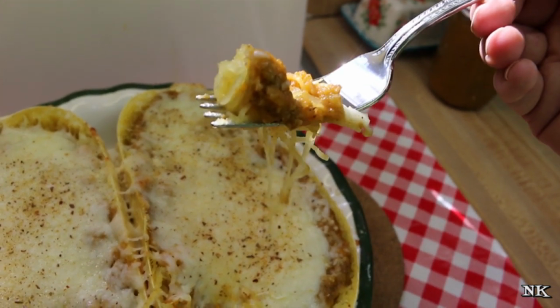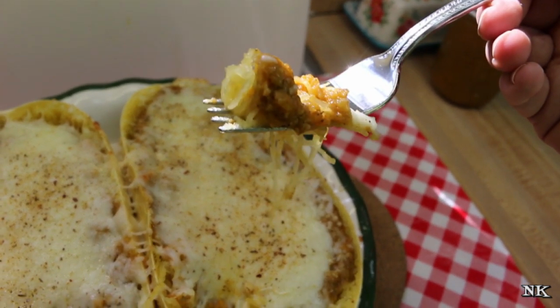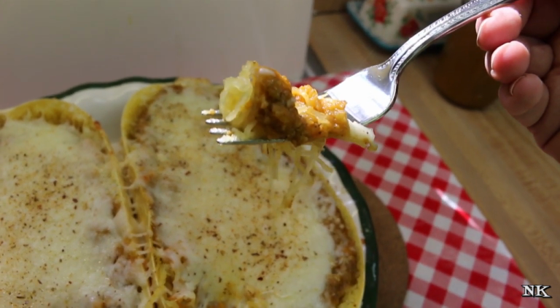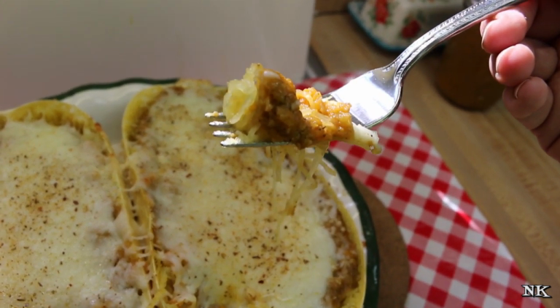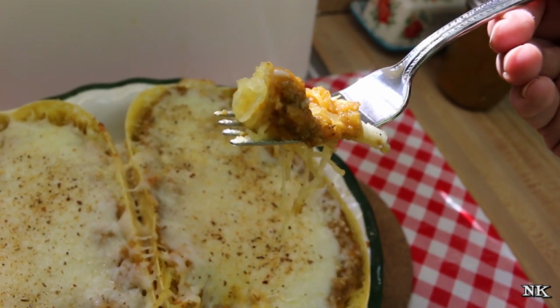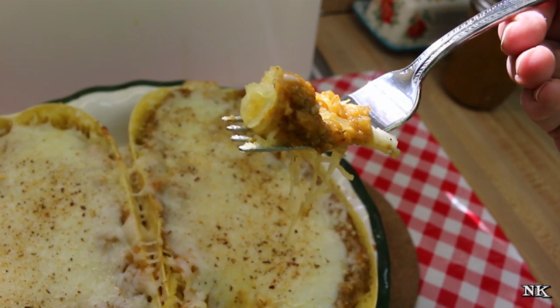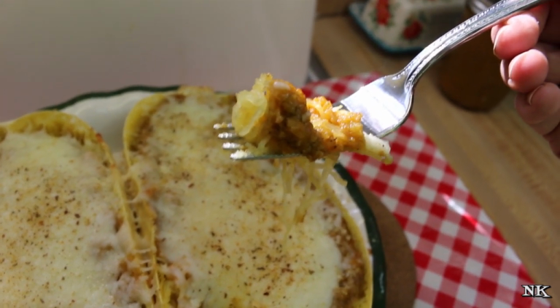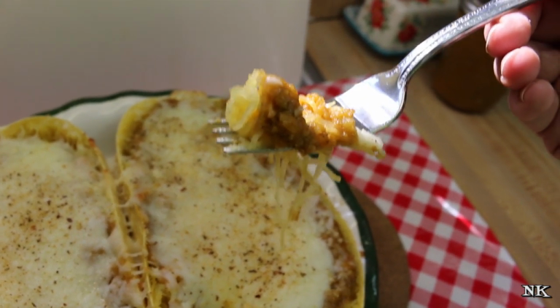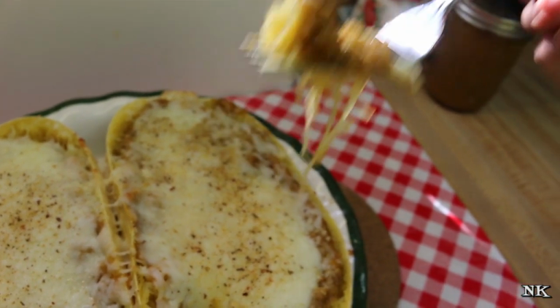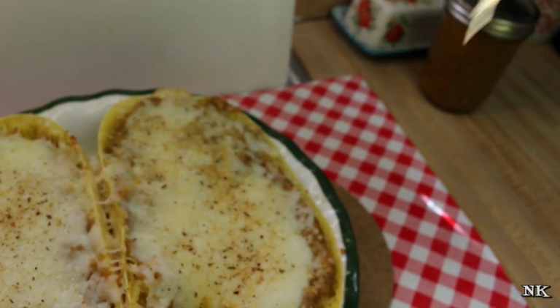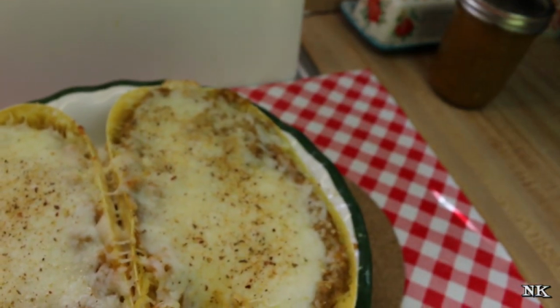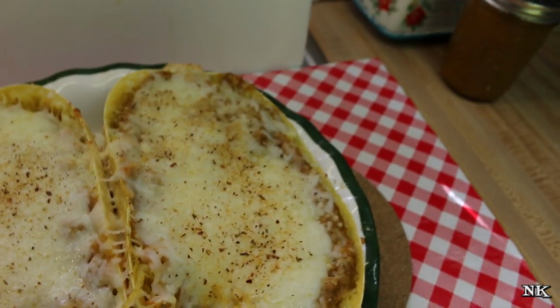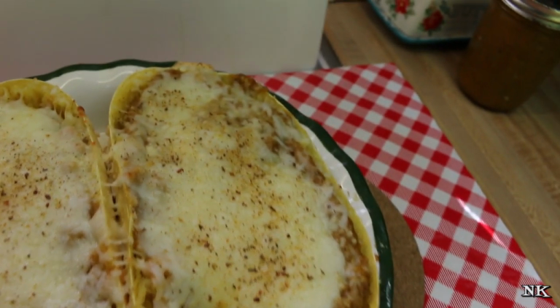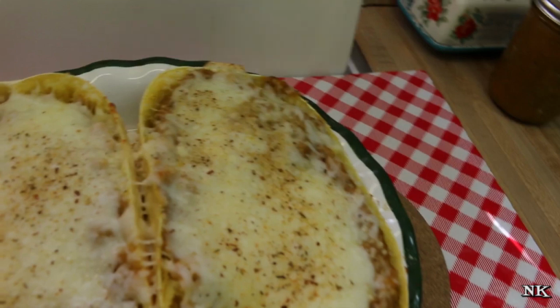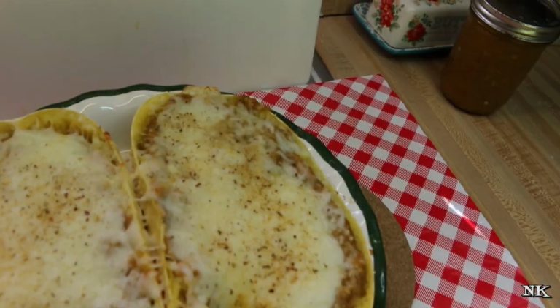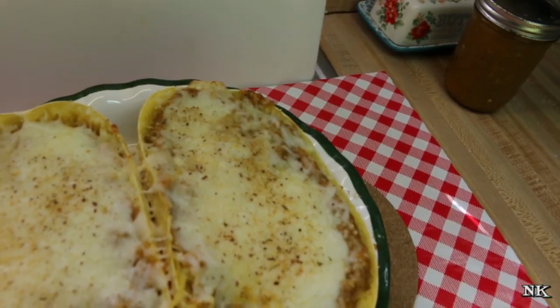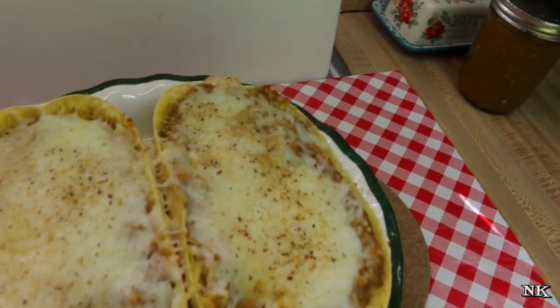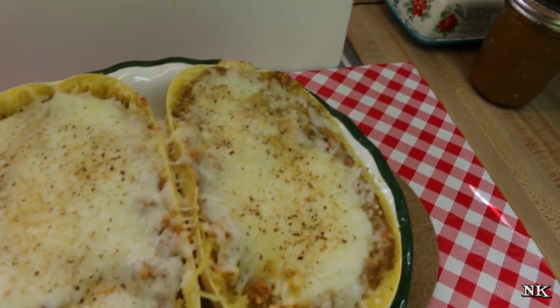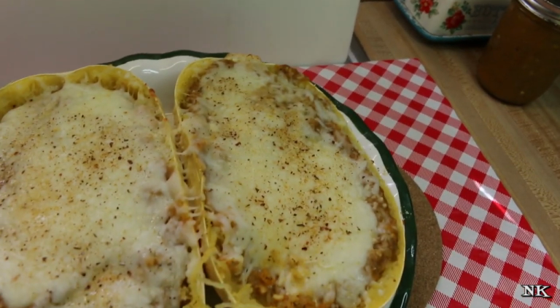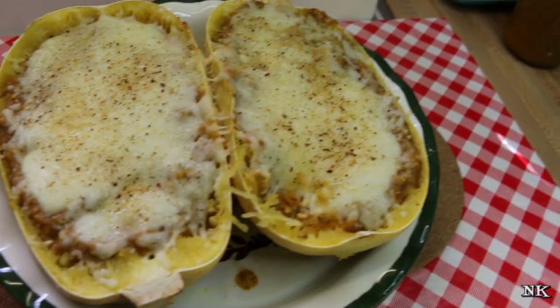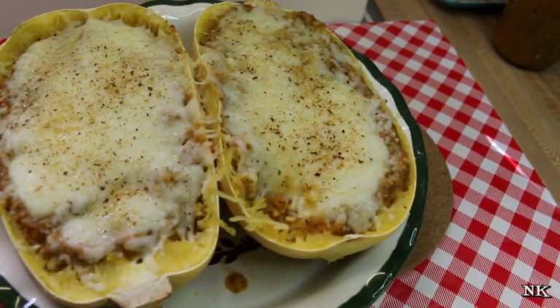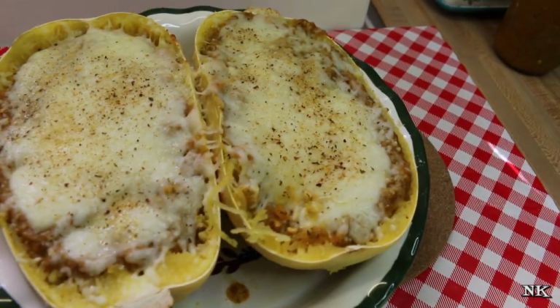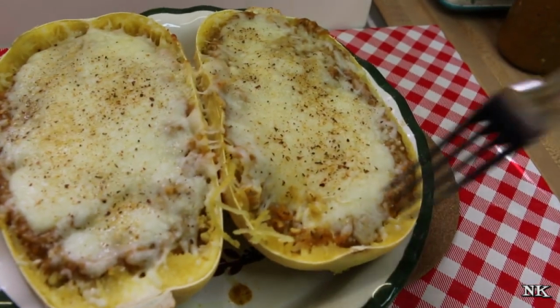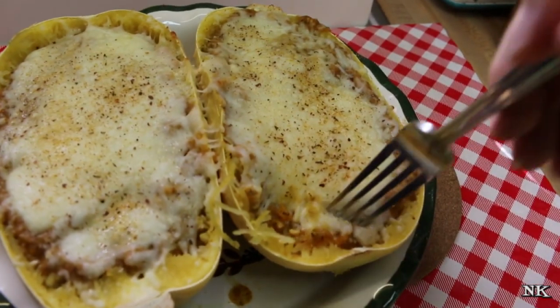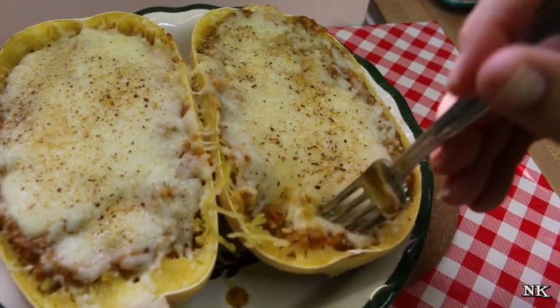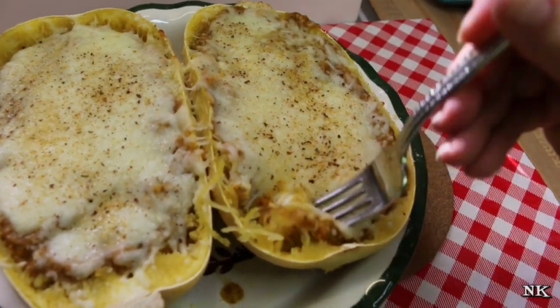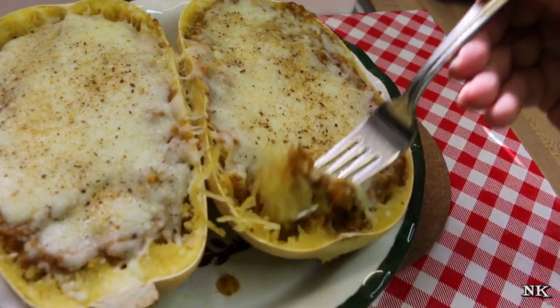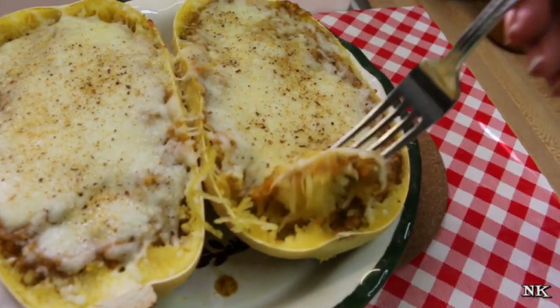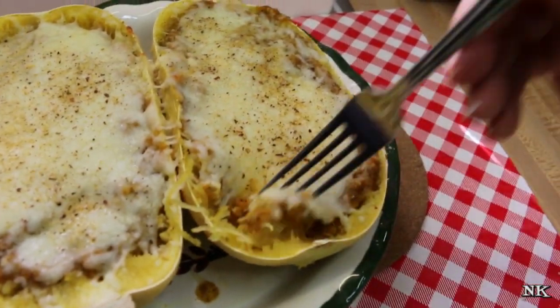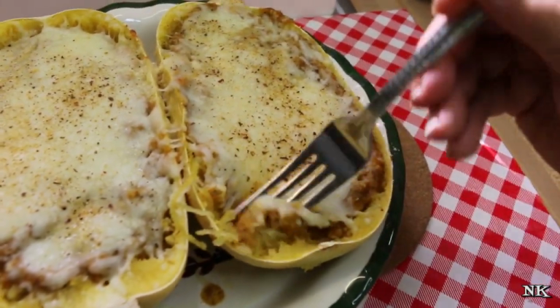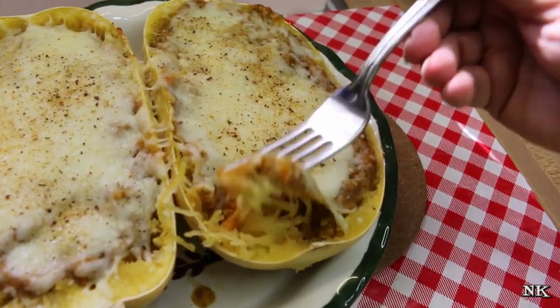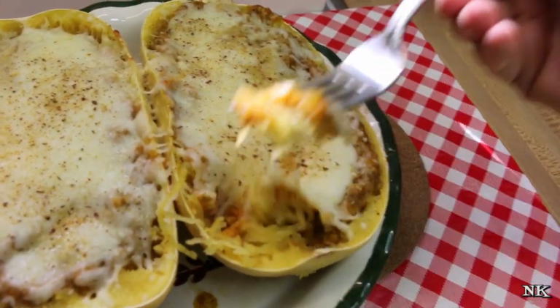Do you want to taste it? You have to. What do you think? That's so good. Do you like it? You wouldn't know you're eating vegetables.